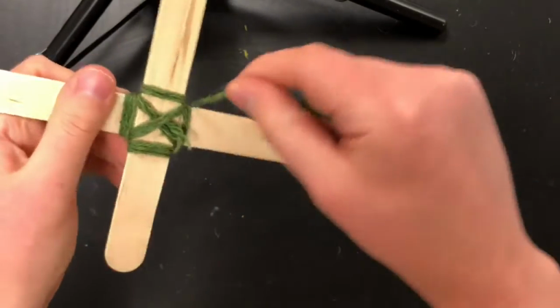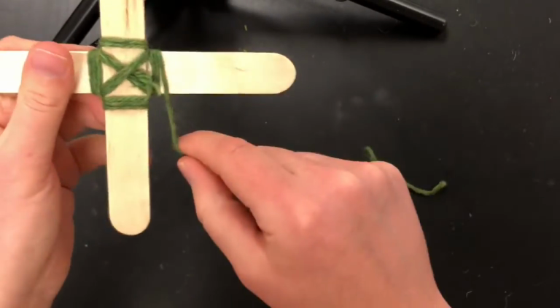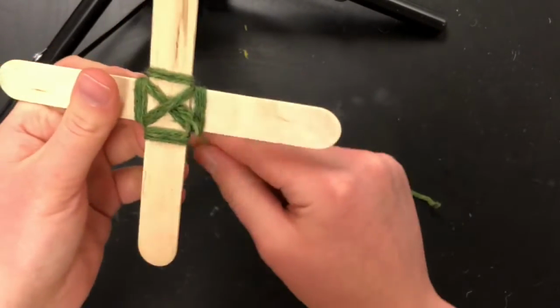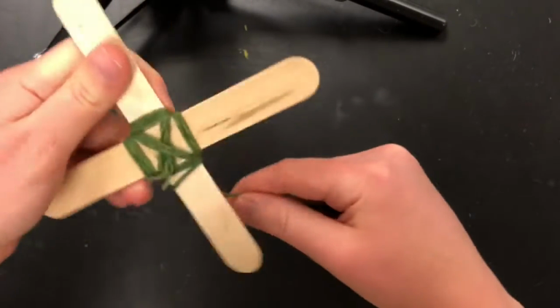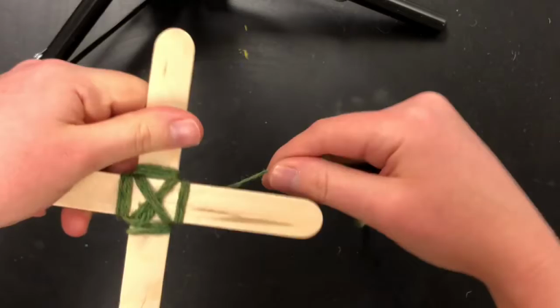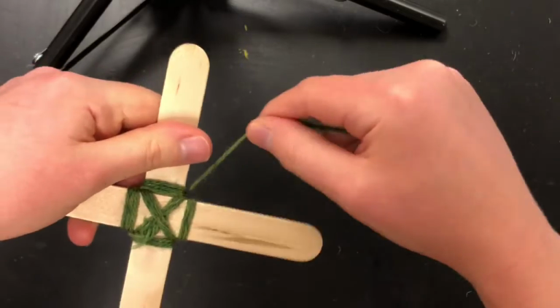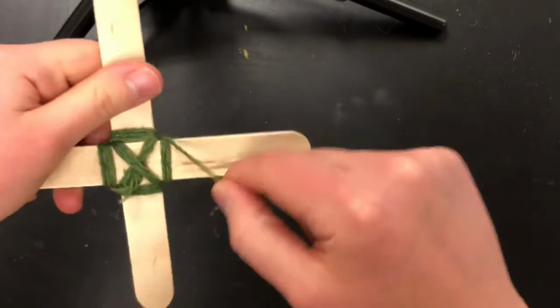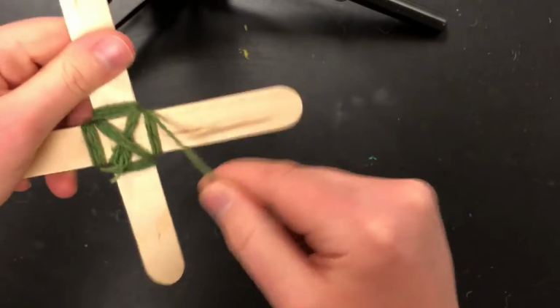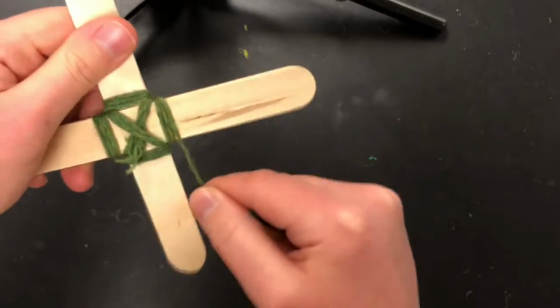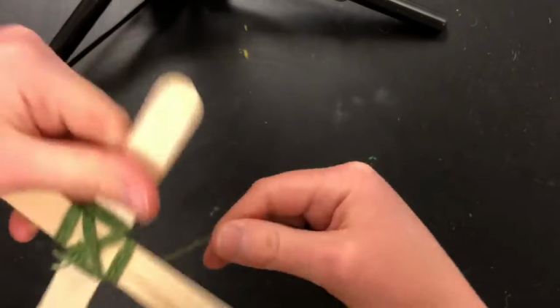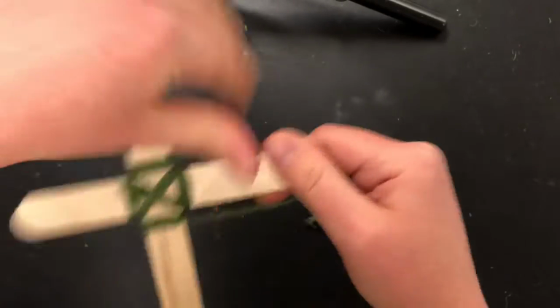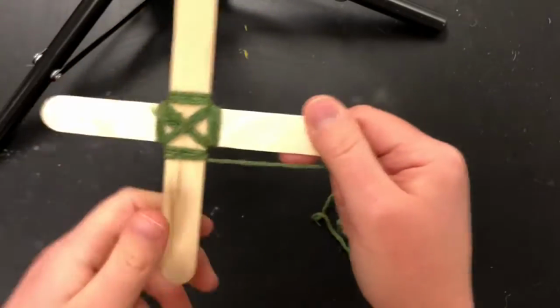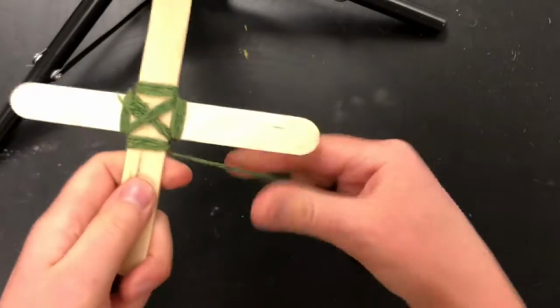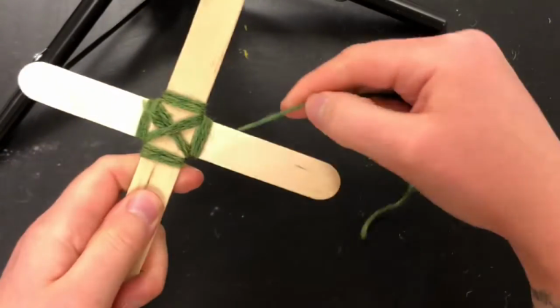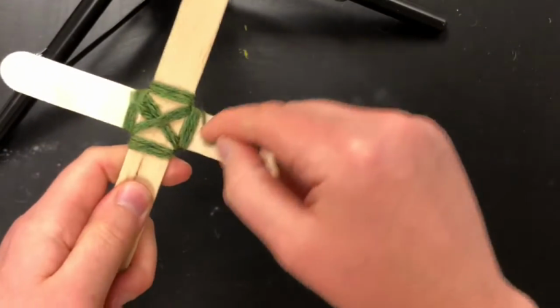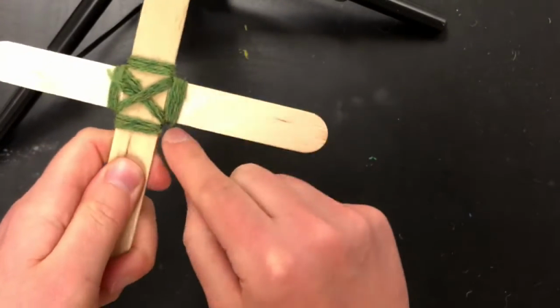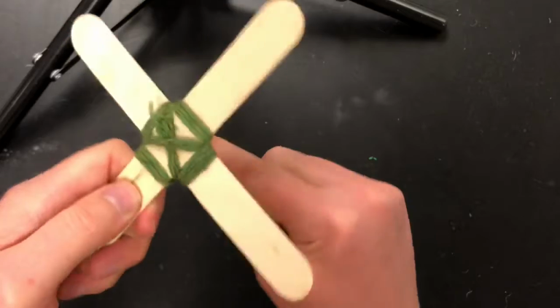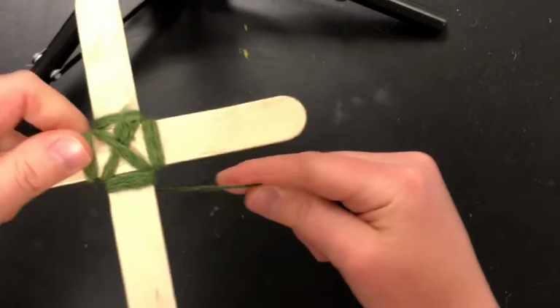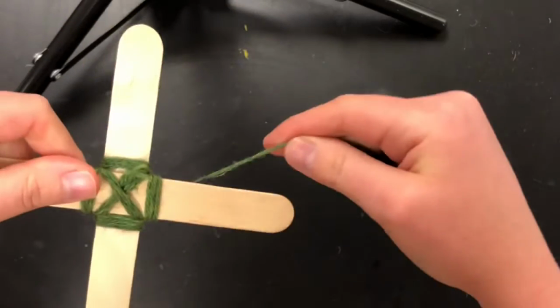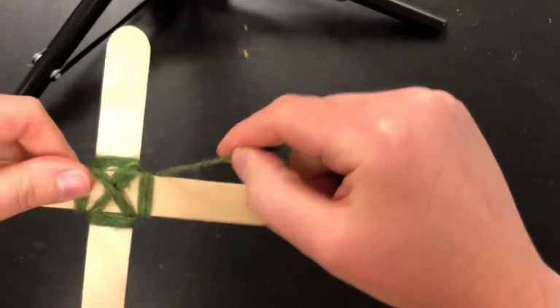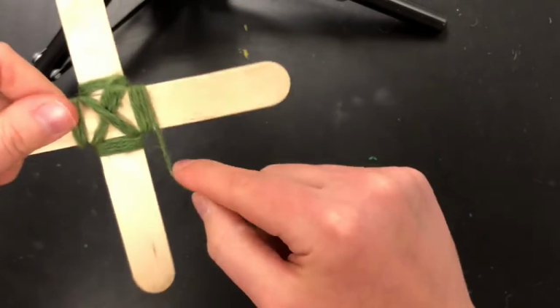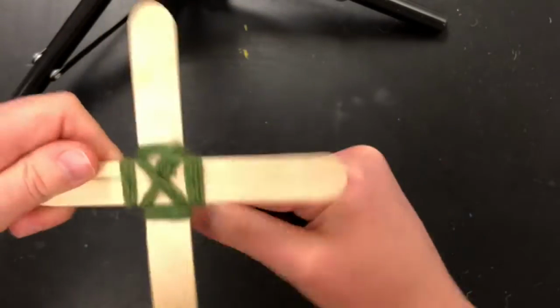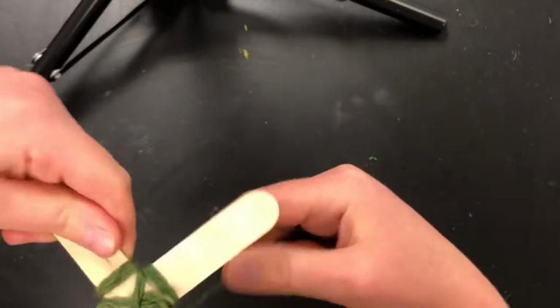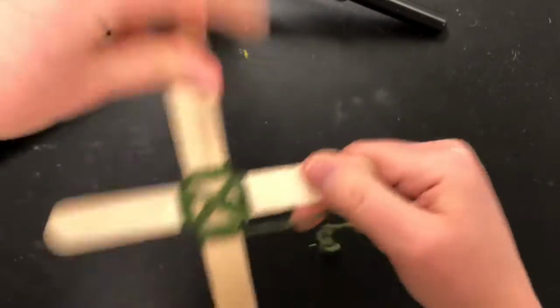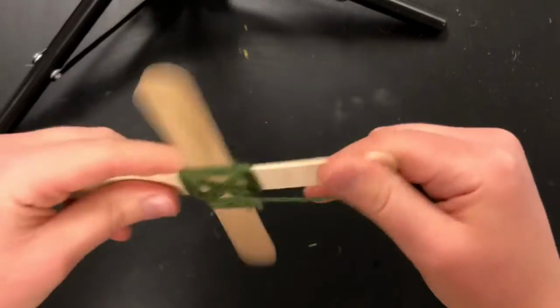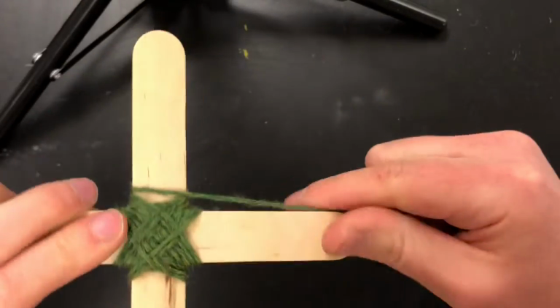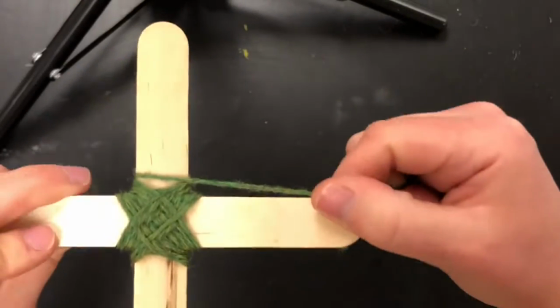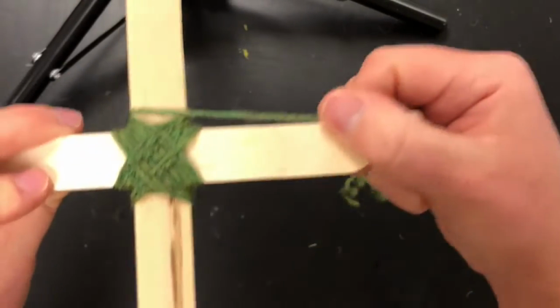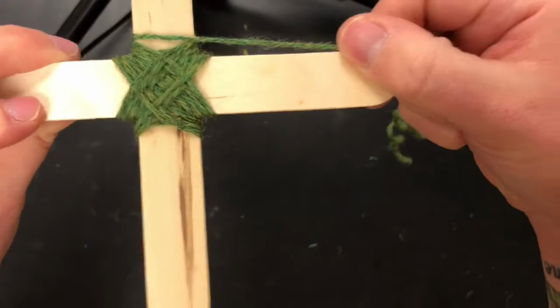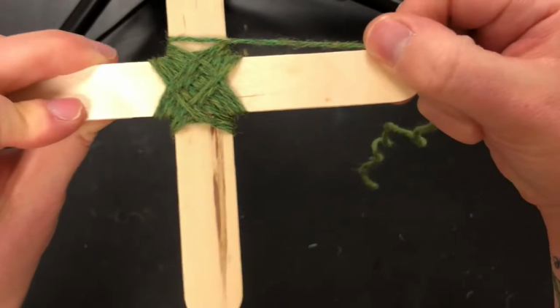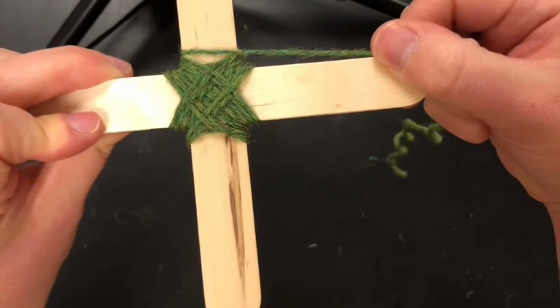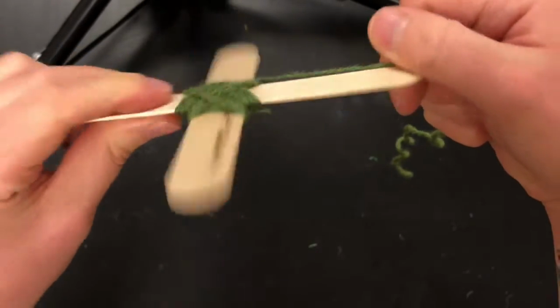Wrap it around, turn. Wrap it around, turn. Keep going around and turning. And on the front, it's going to start to look like this.